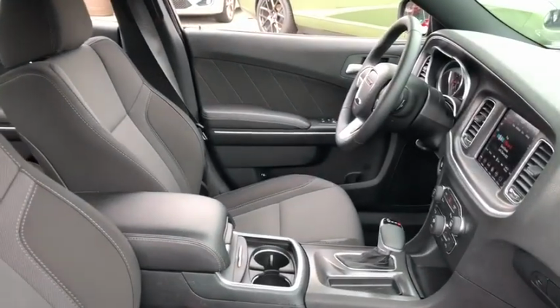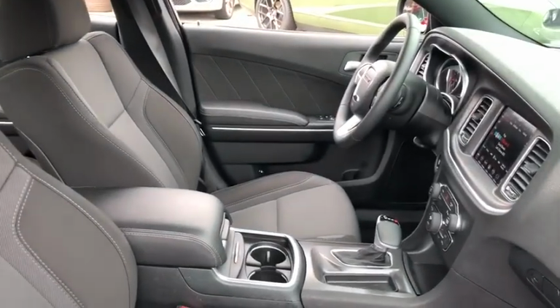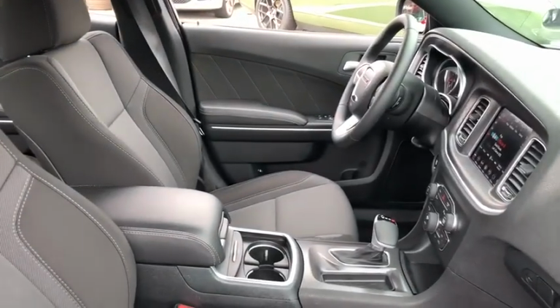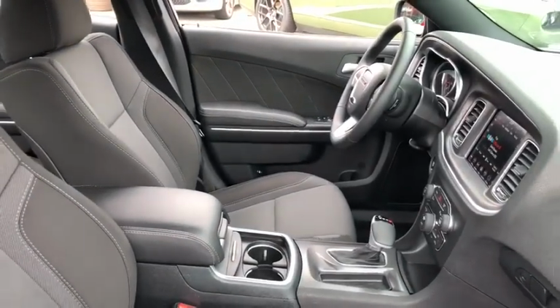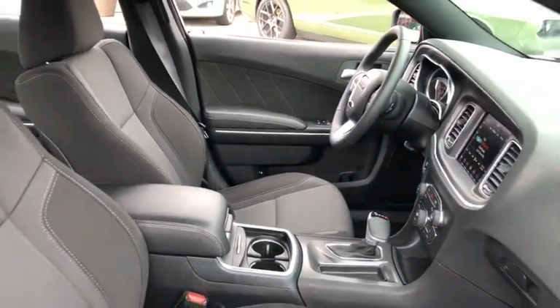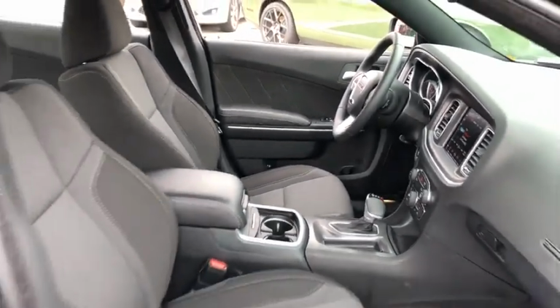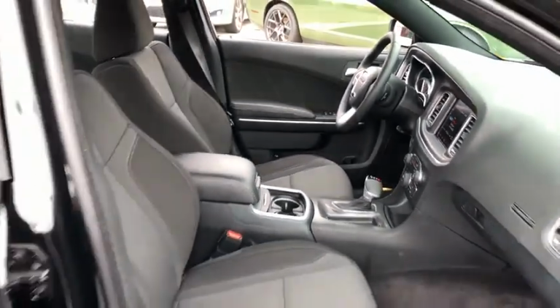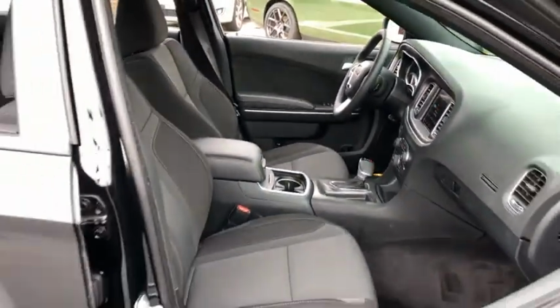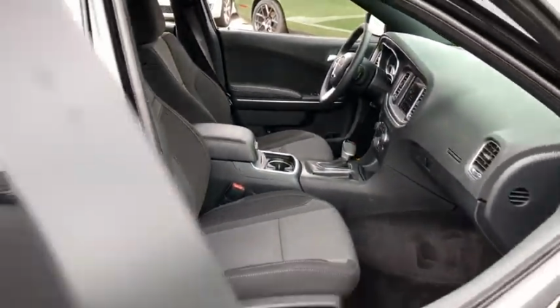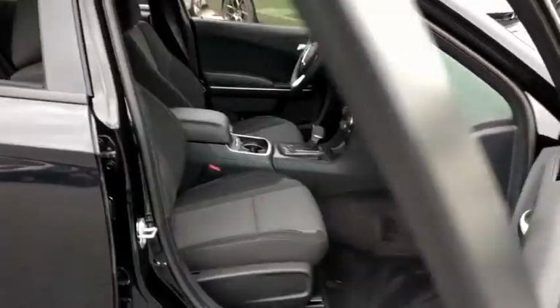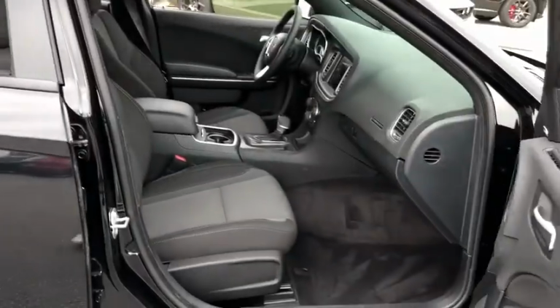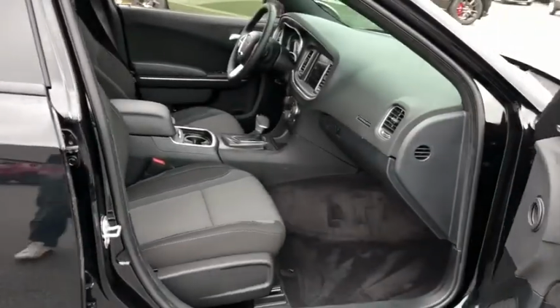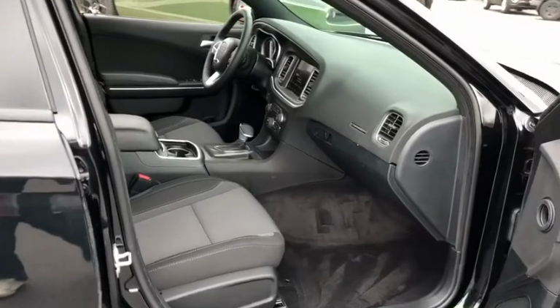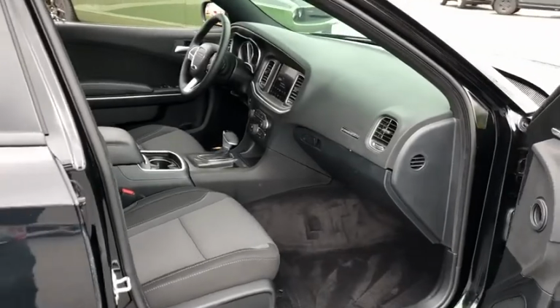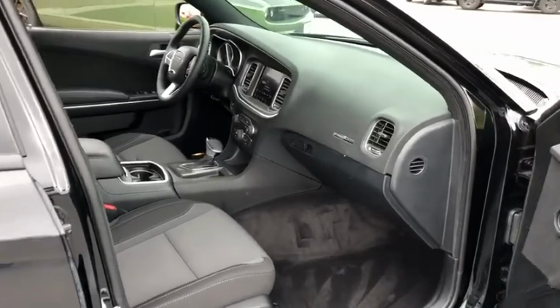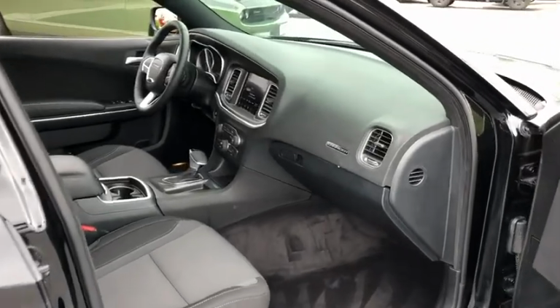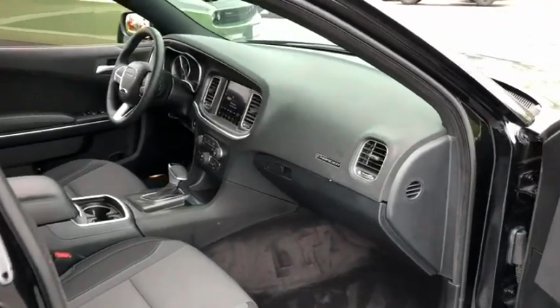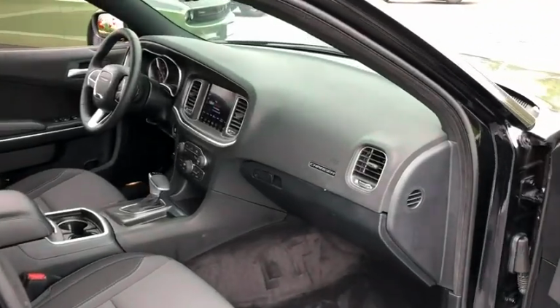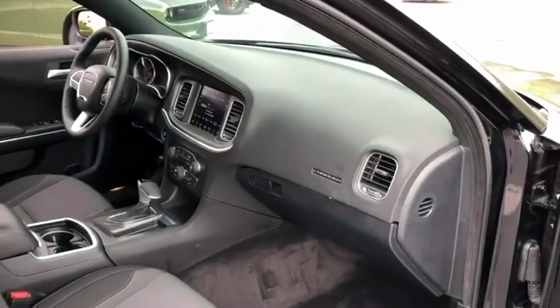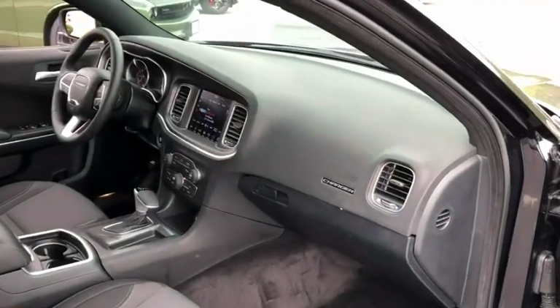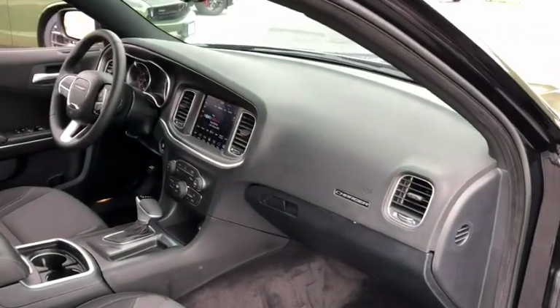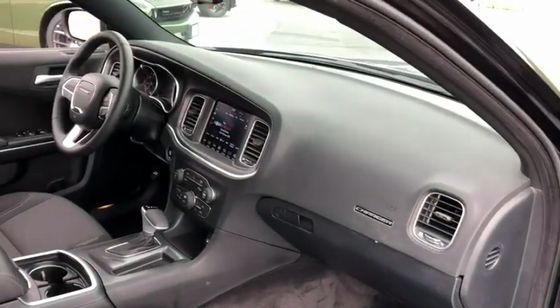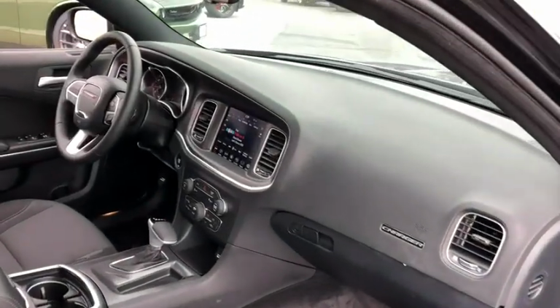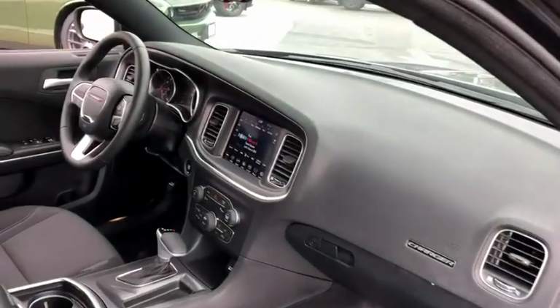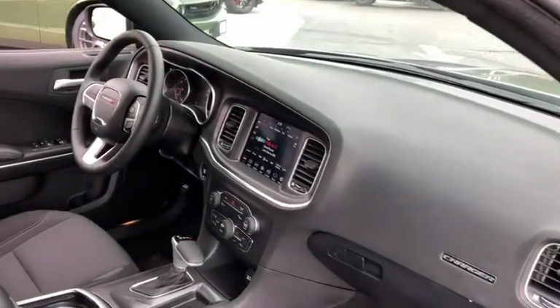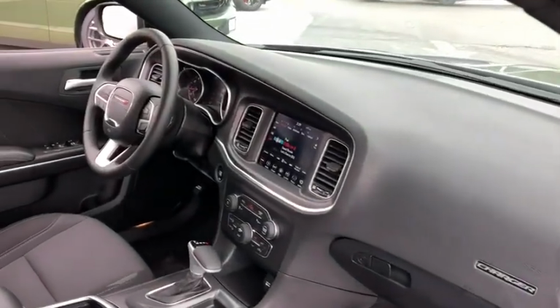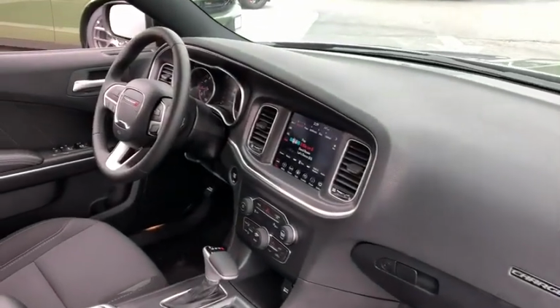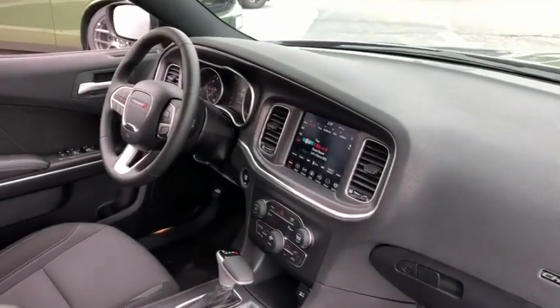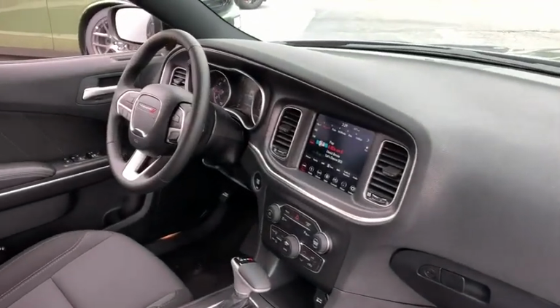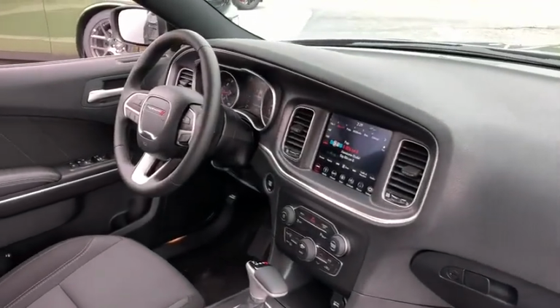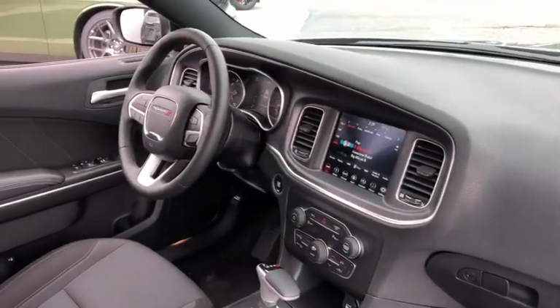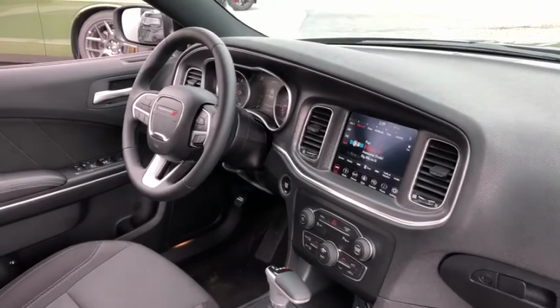Traction control, Bluetooth, automatic transmission, power steering, remote power door locks, trip computer, fog lamps, heated driver's seat, compass.